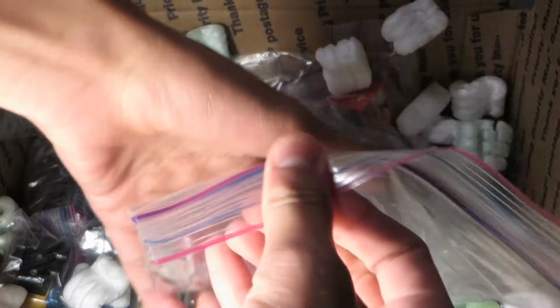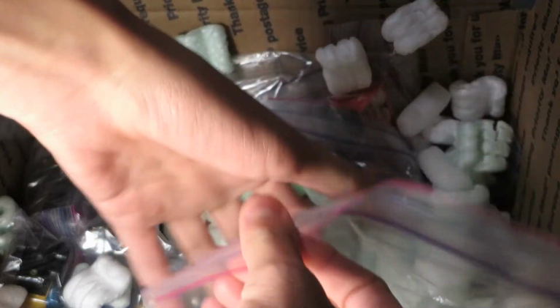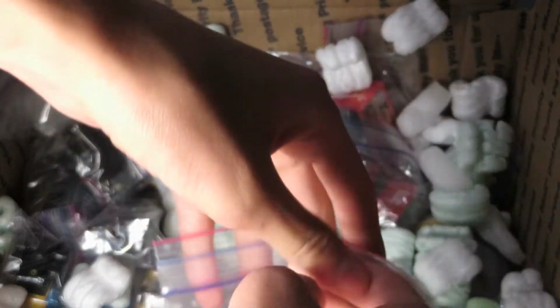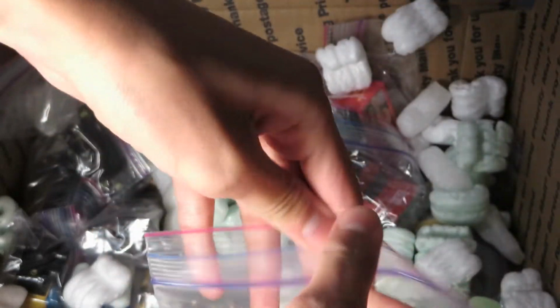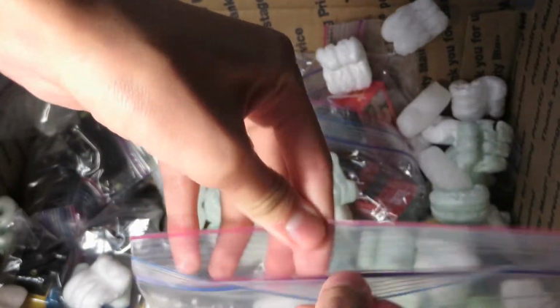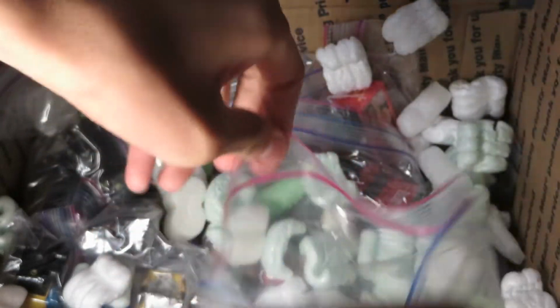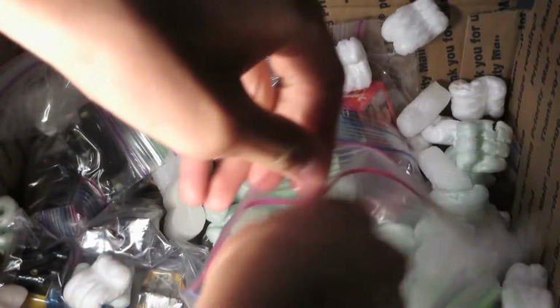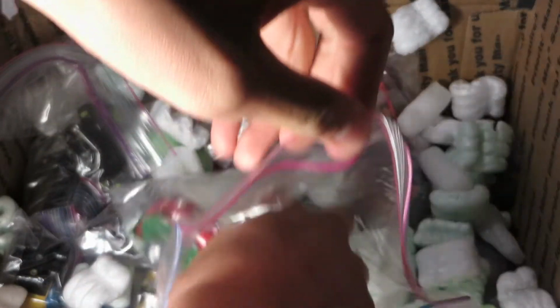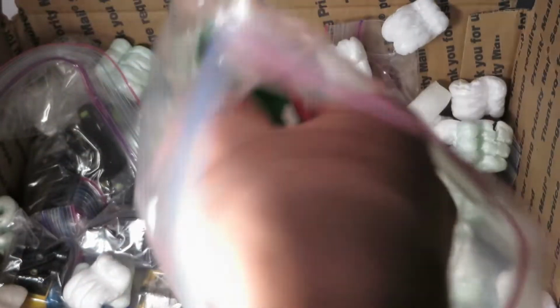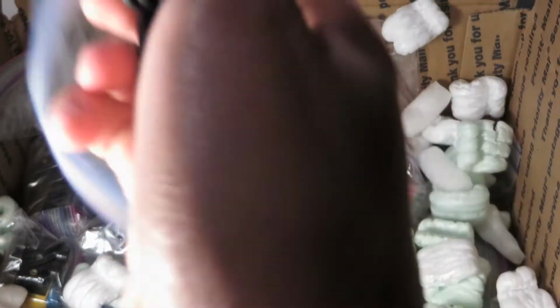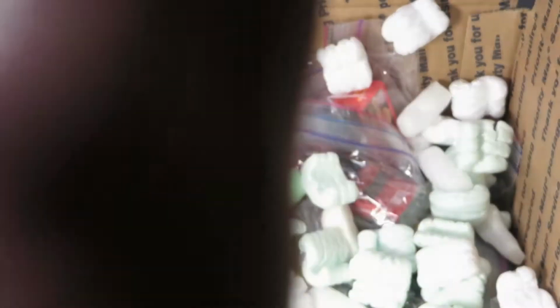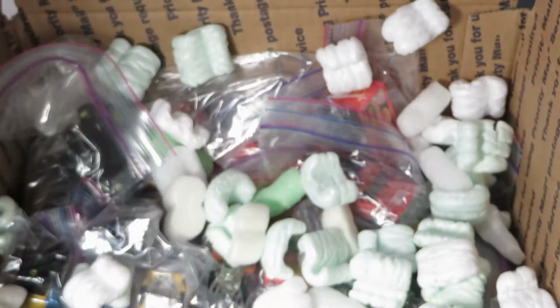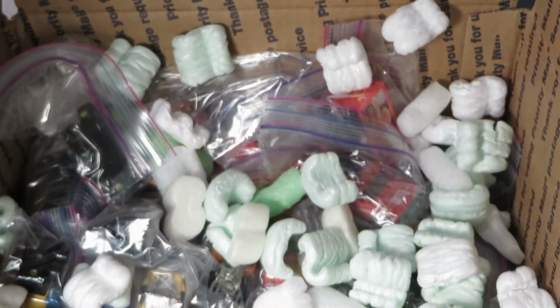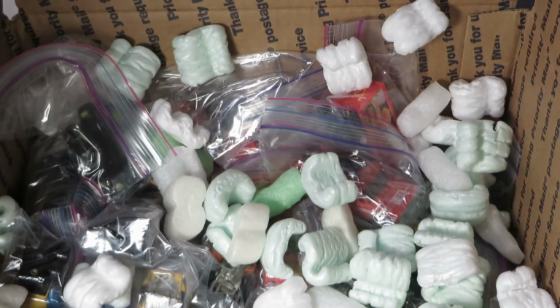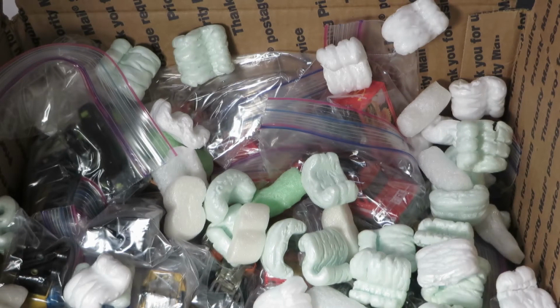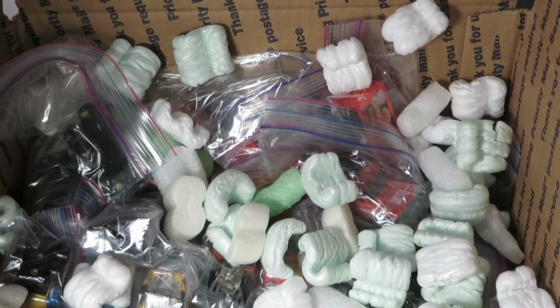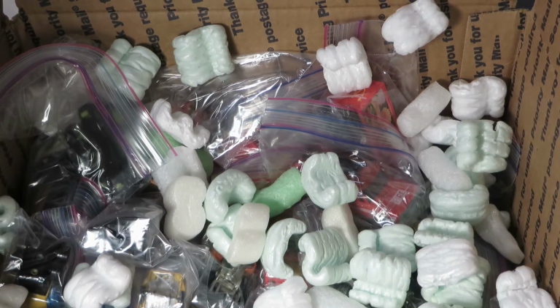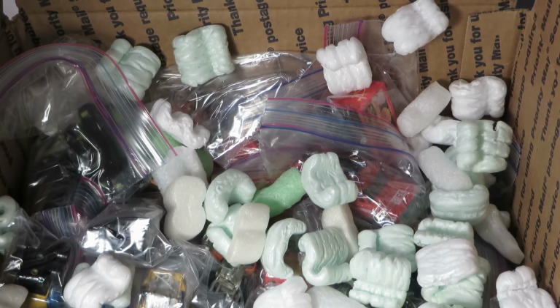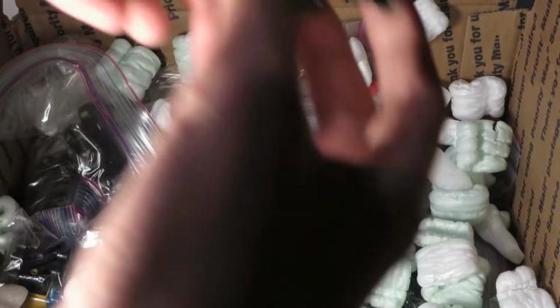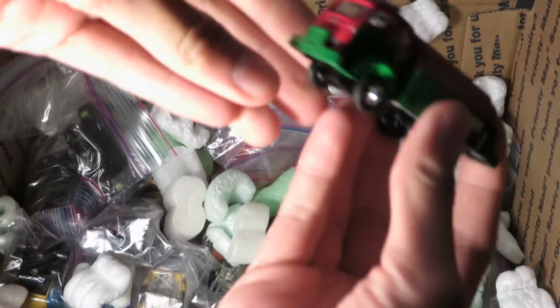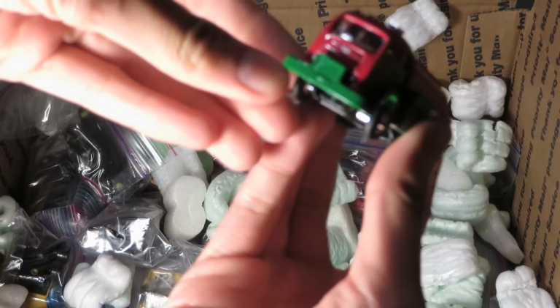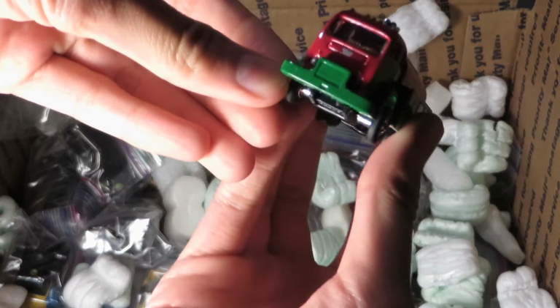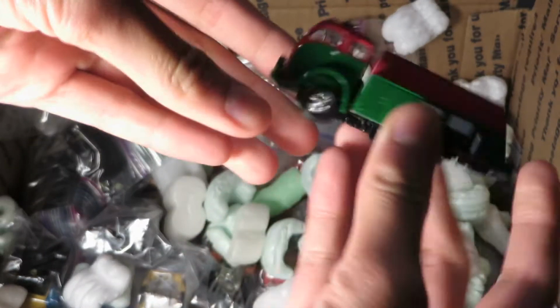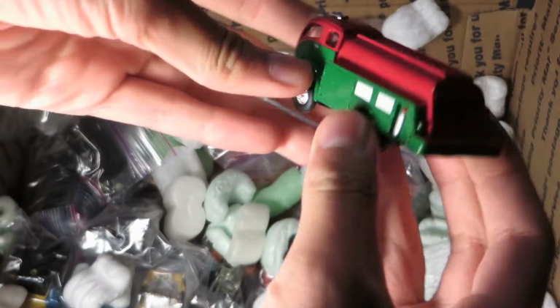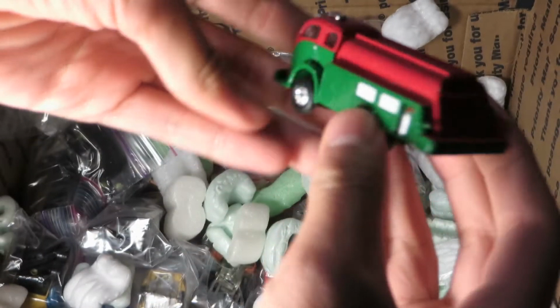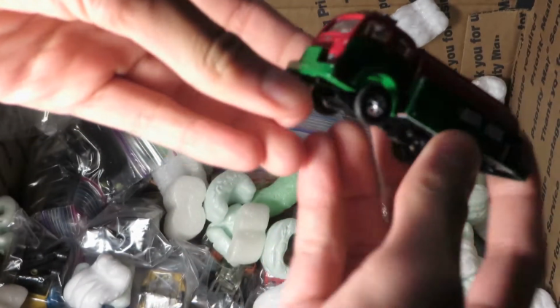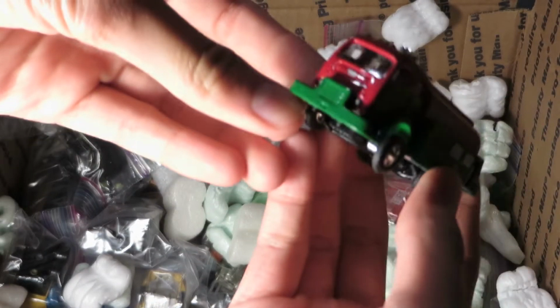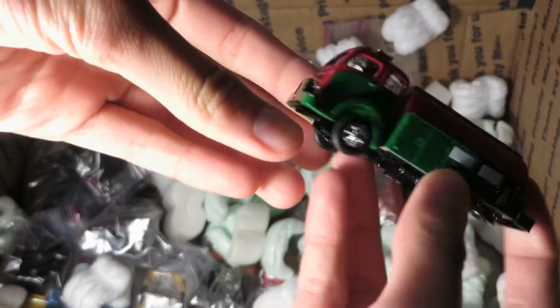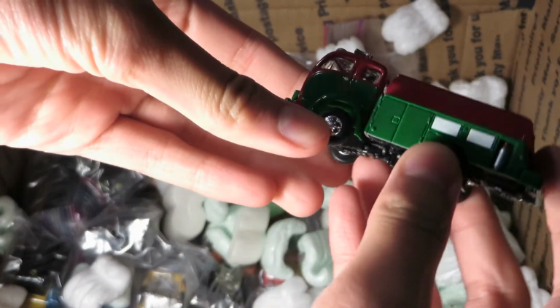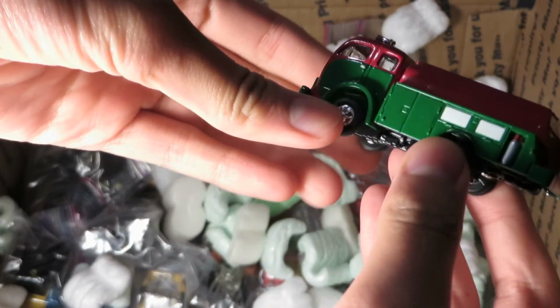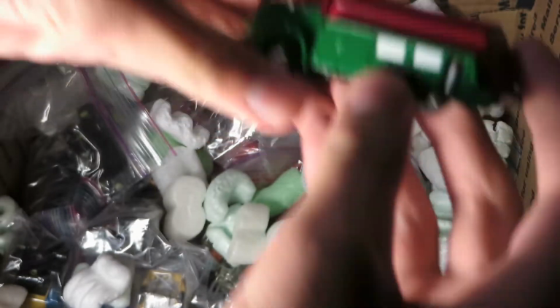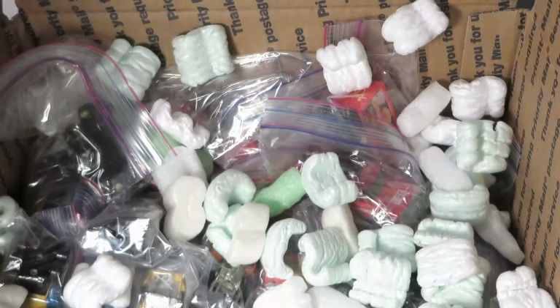Got another 1/87th piece. I think this one is a Classic Metalworks tanker. Yeah.